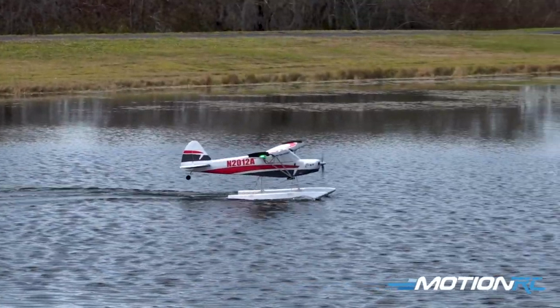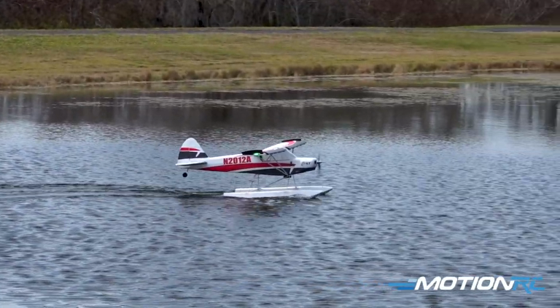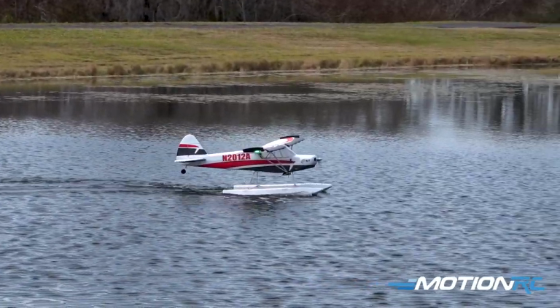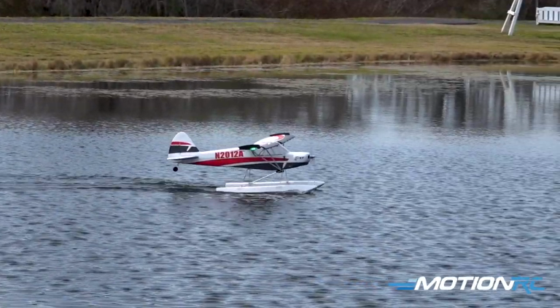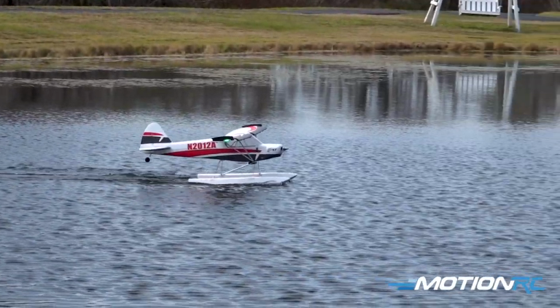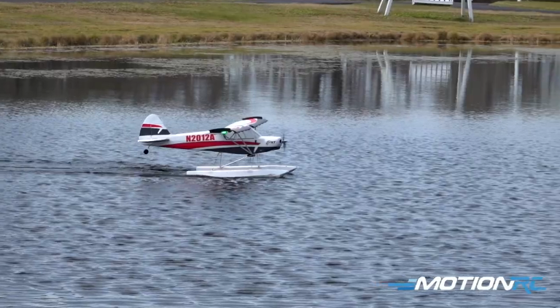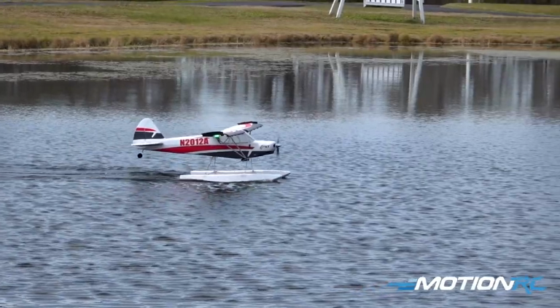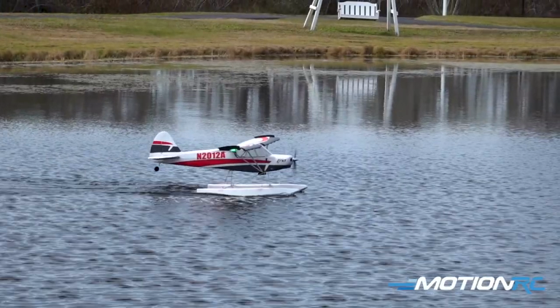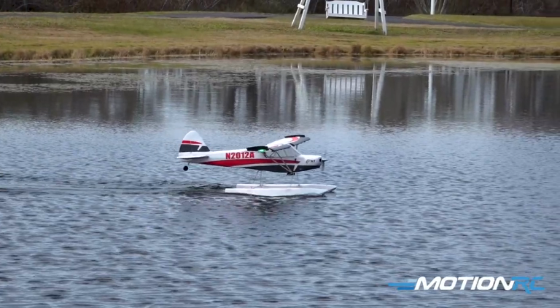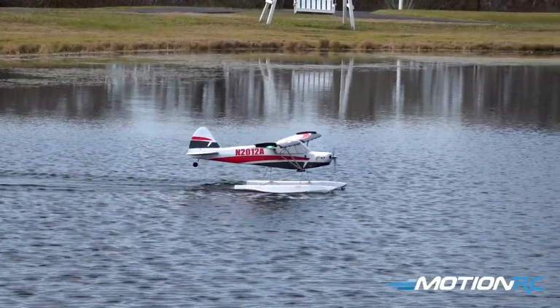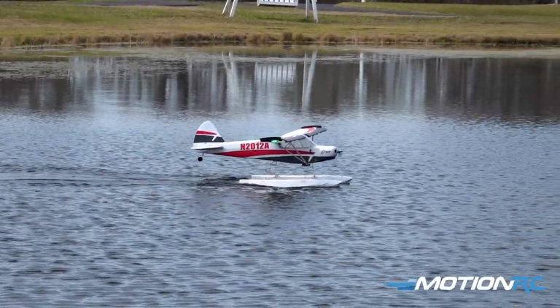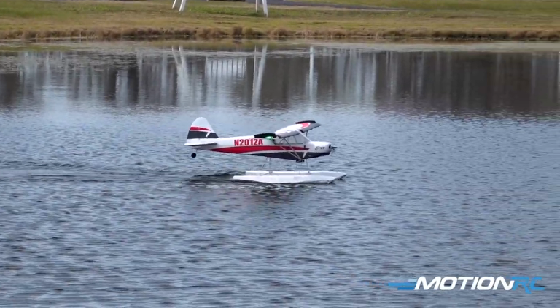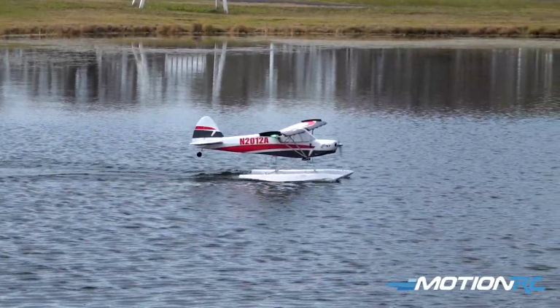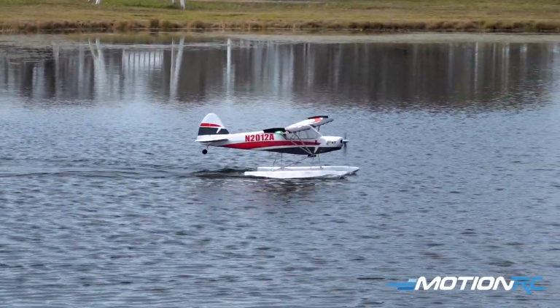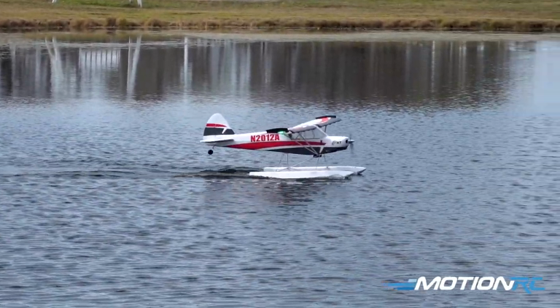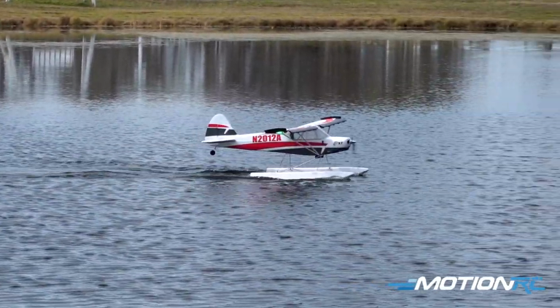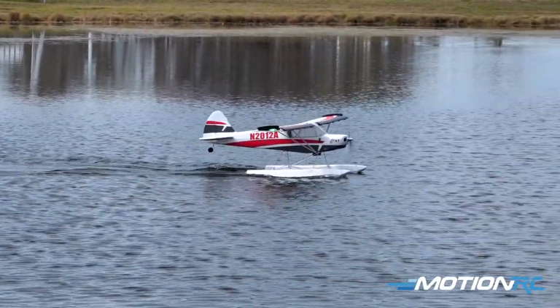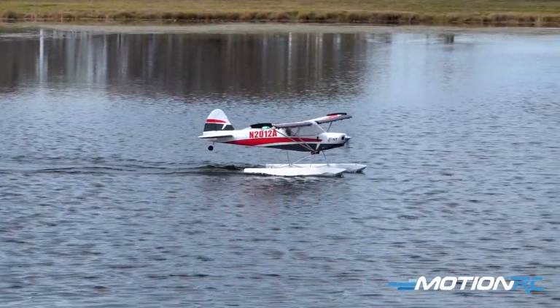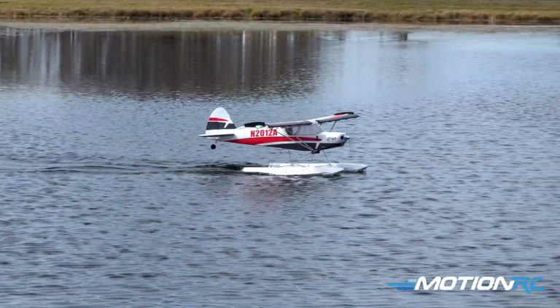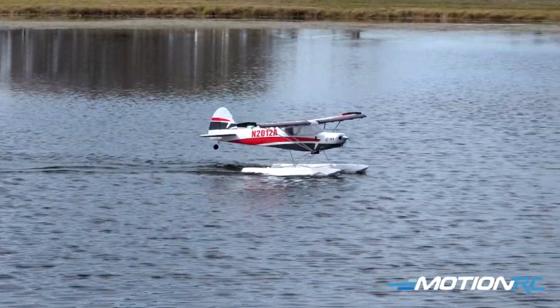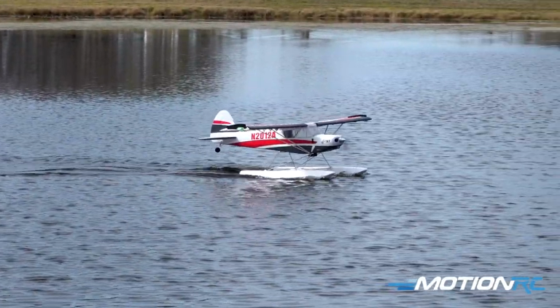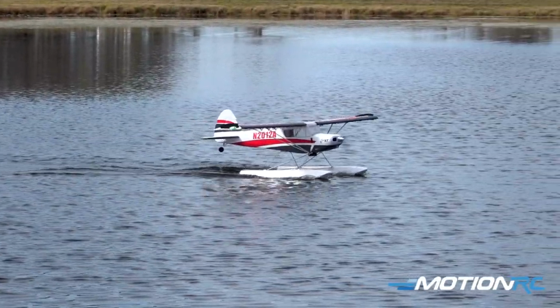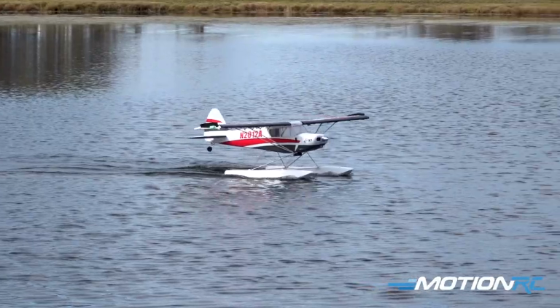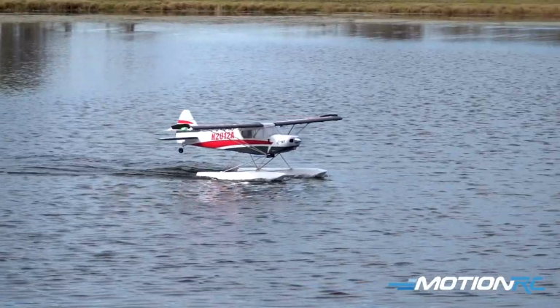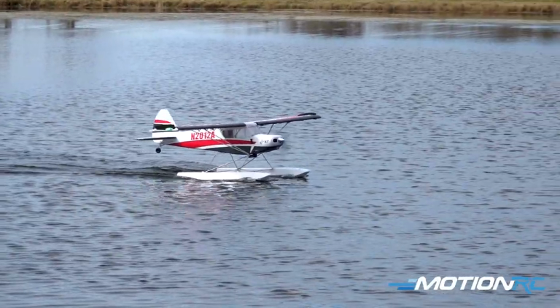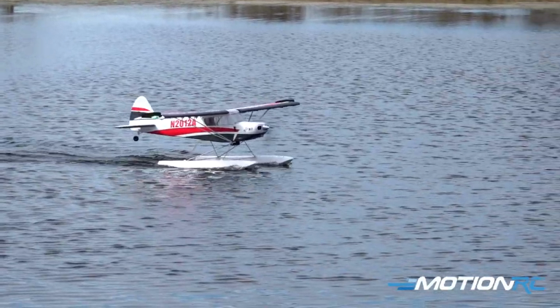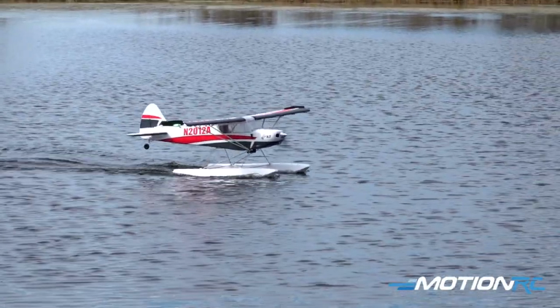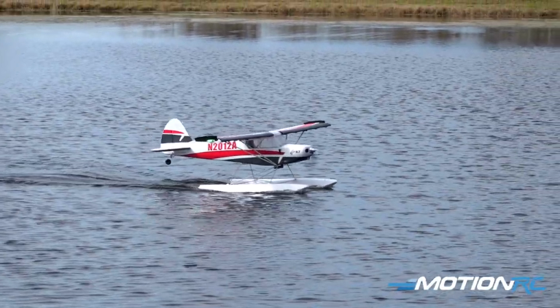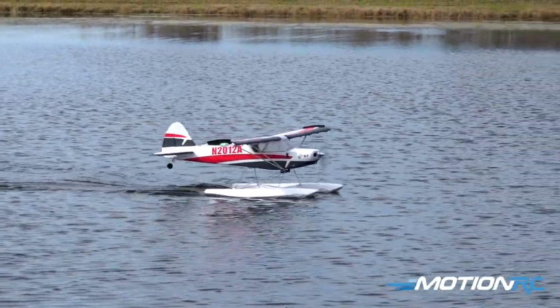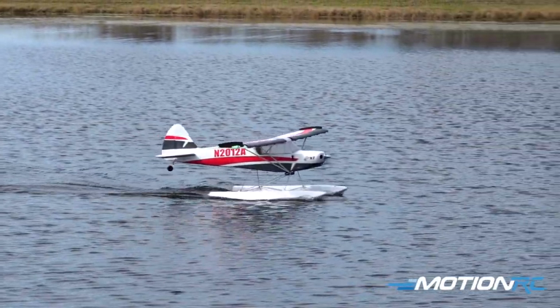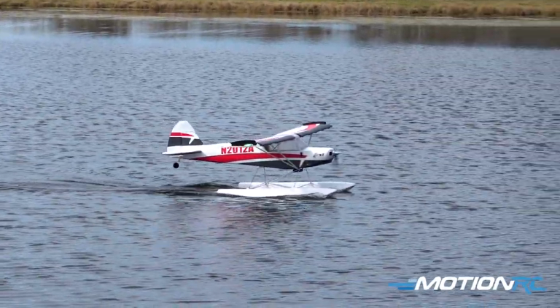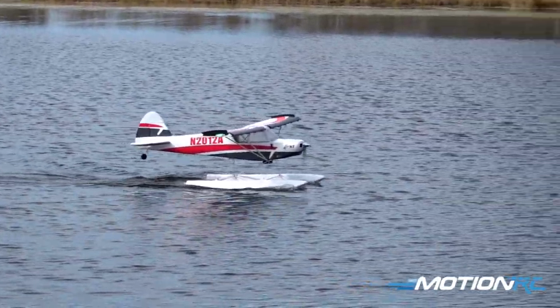We're getting ready for our flight, and I'm going to taxi it down this way because the wind is actually at our face right now, and I'm going to take off straight into it.